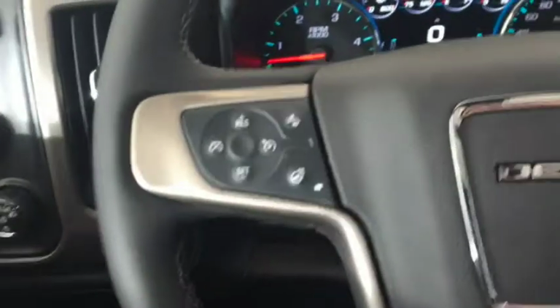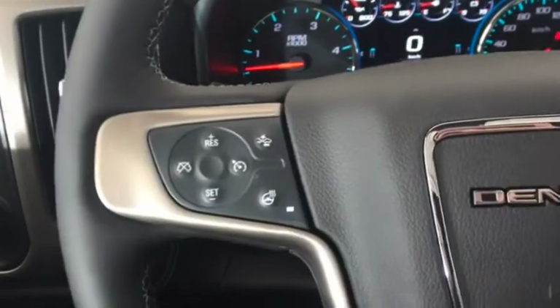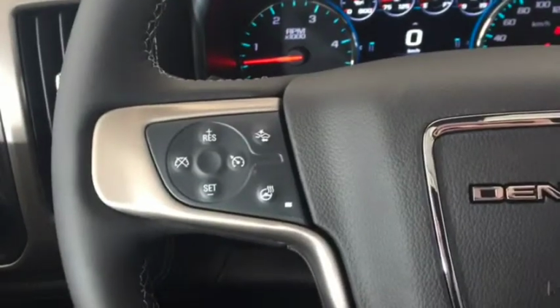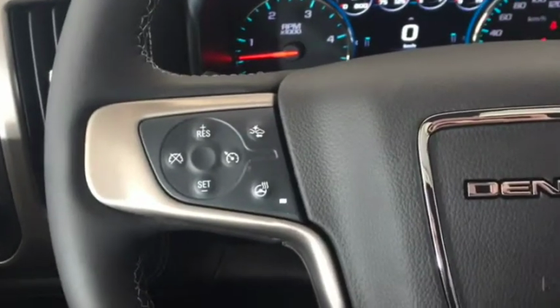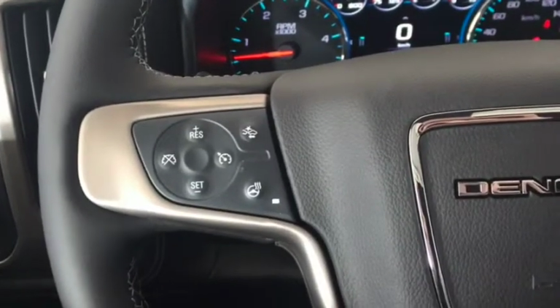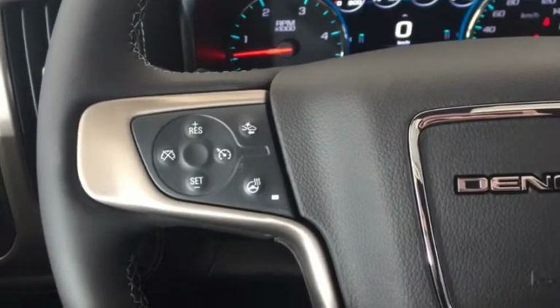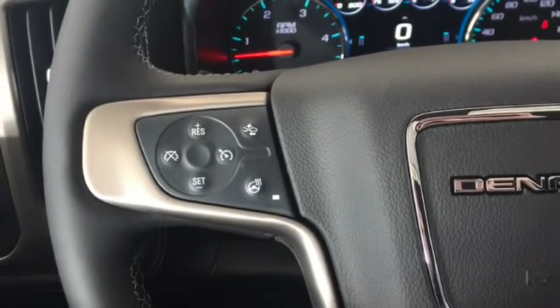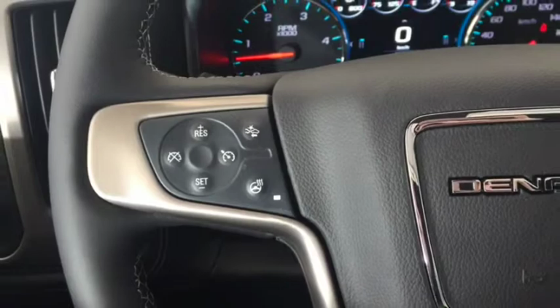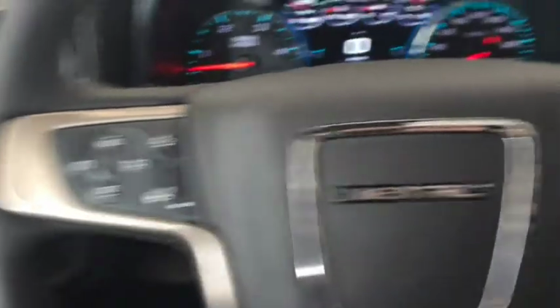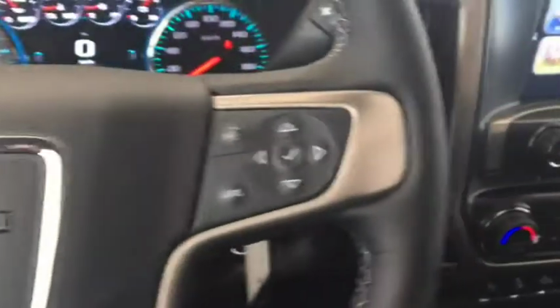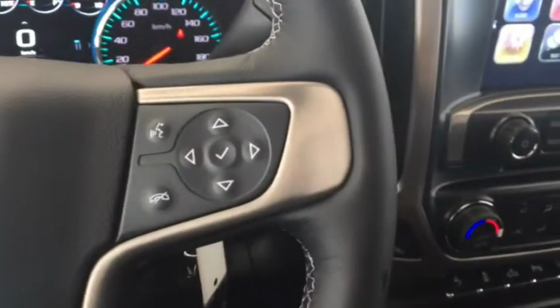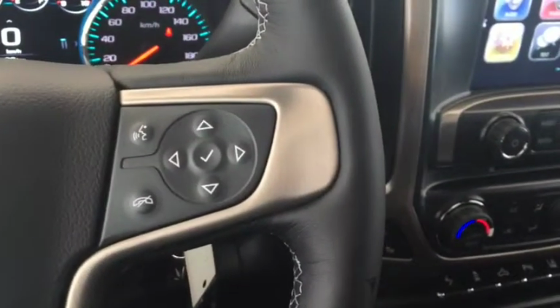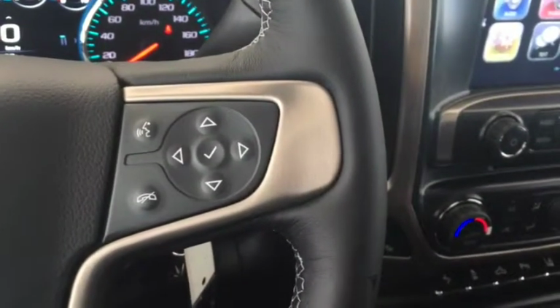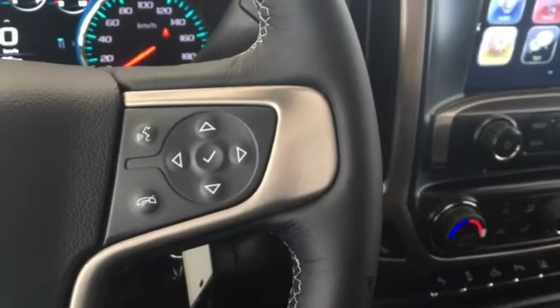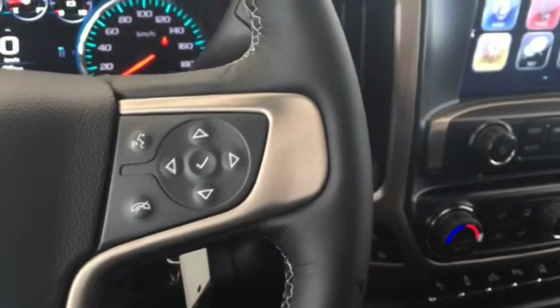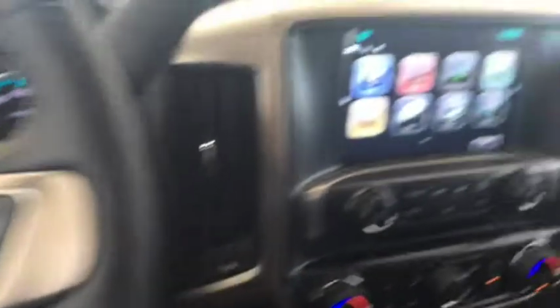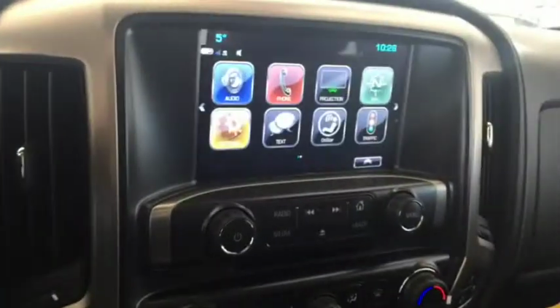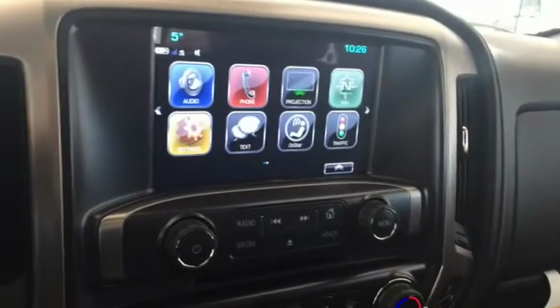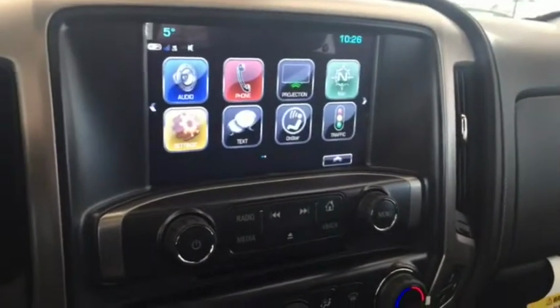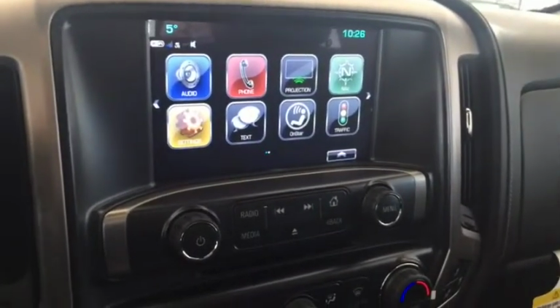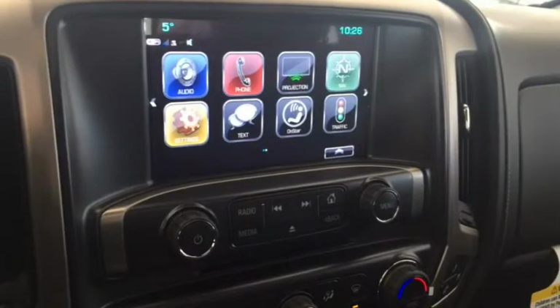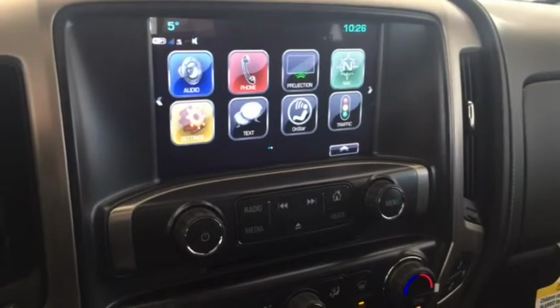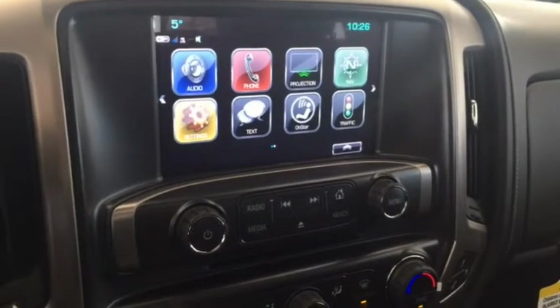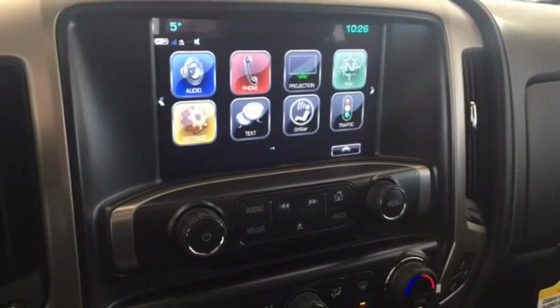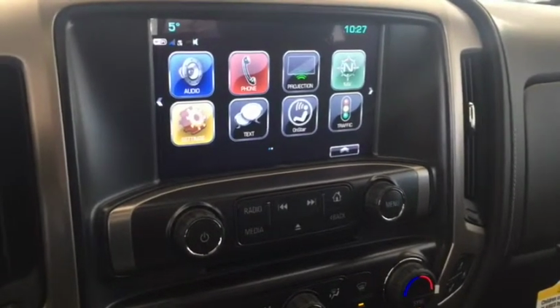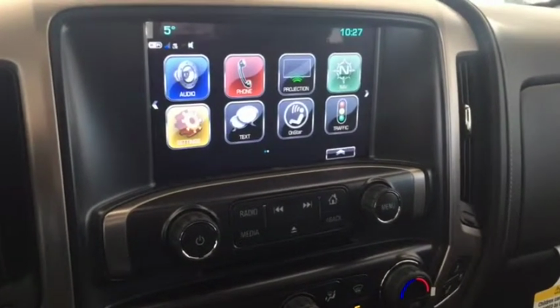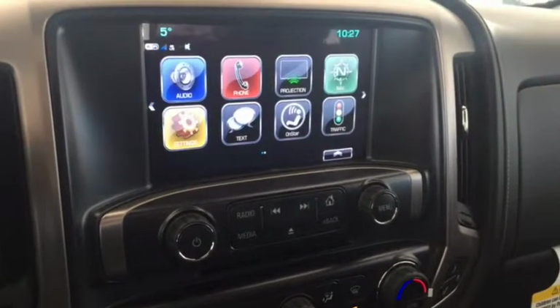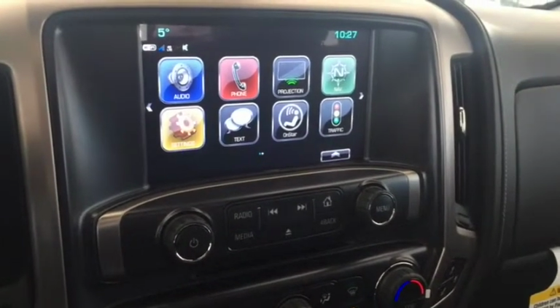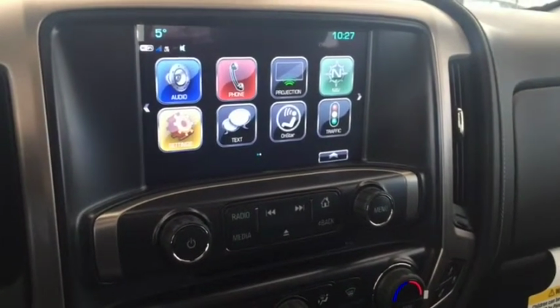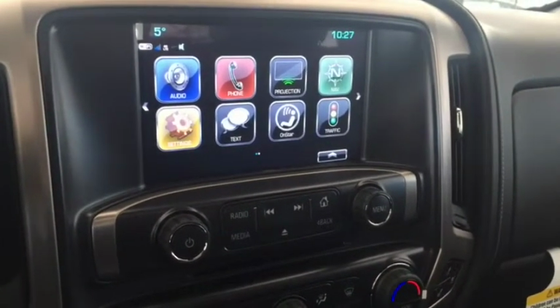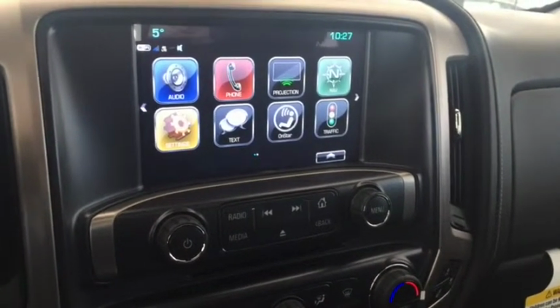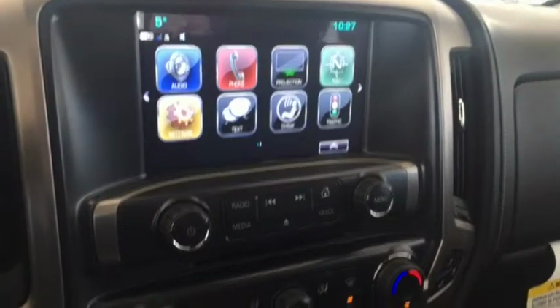On the steering wheel we have cruise control, forward collision alert, heated steering wheel, Bluetooth capability, media controls, screen display with navigation, rear vision backup camera, AM FM radio, Sirius XM radio, and CD player.